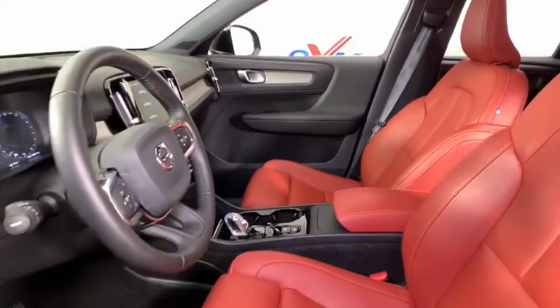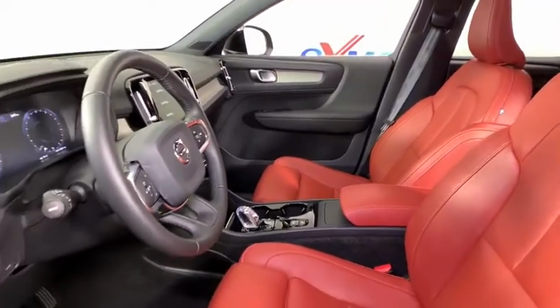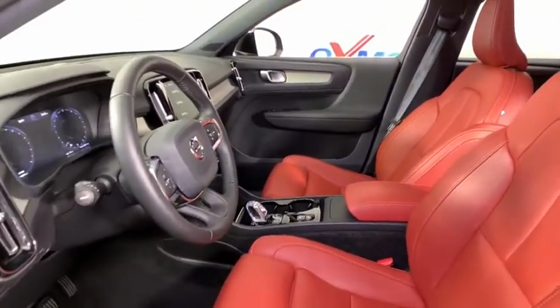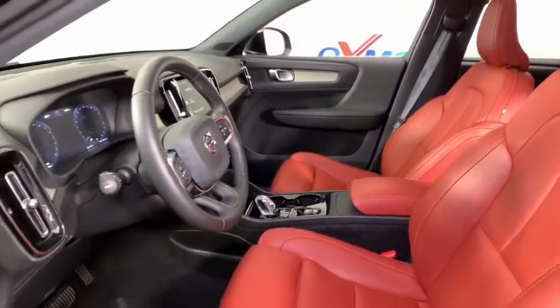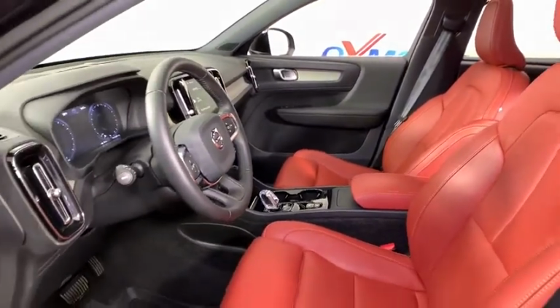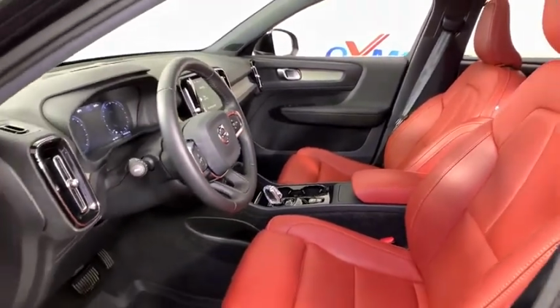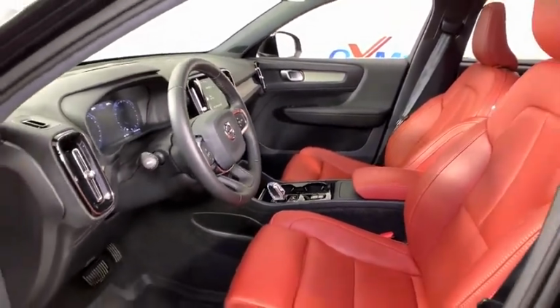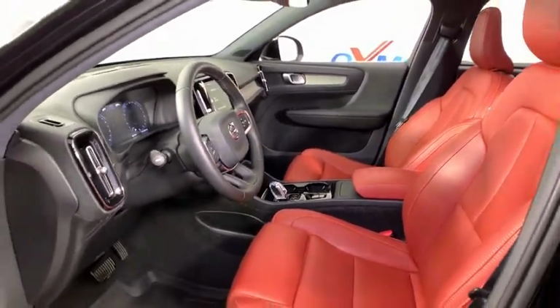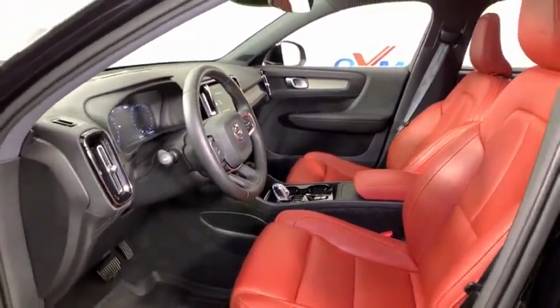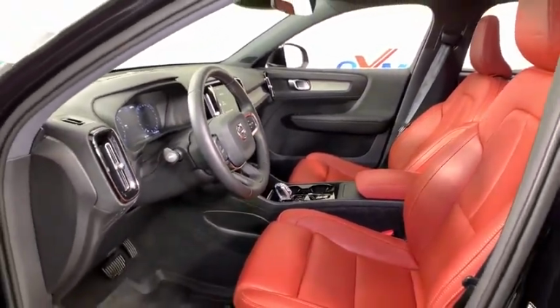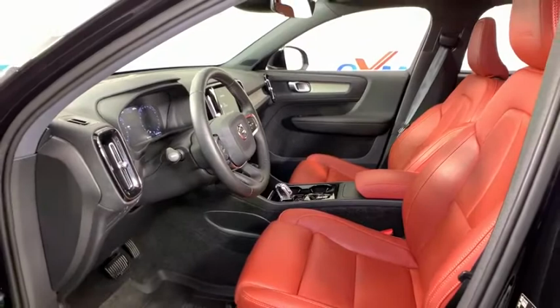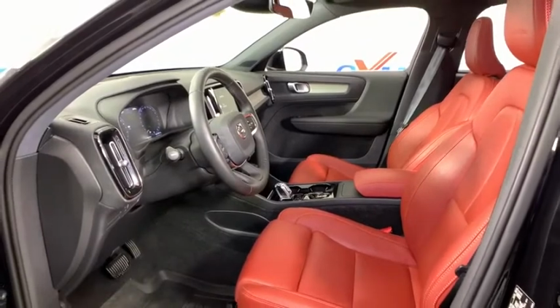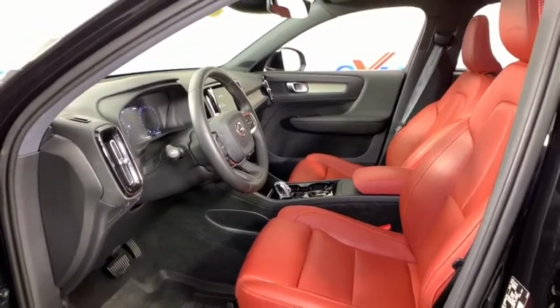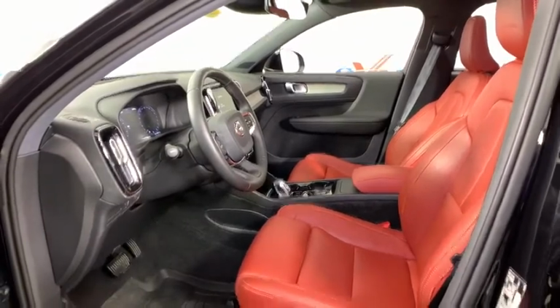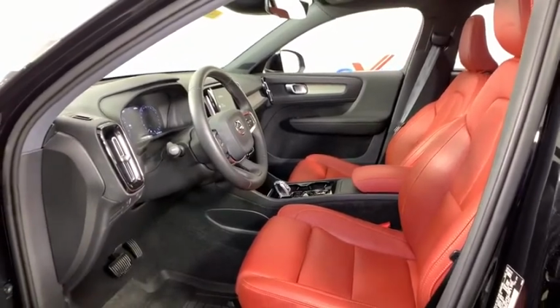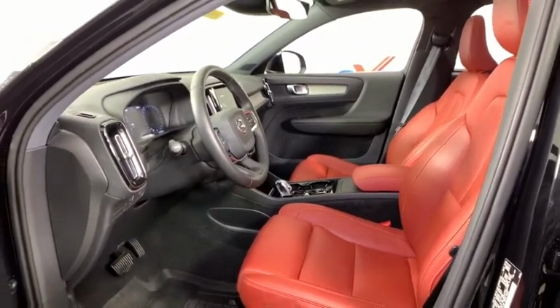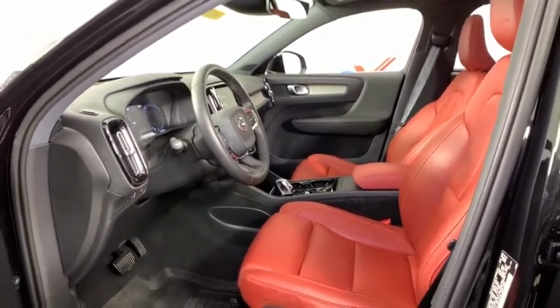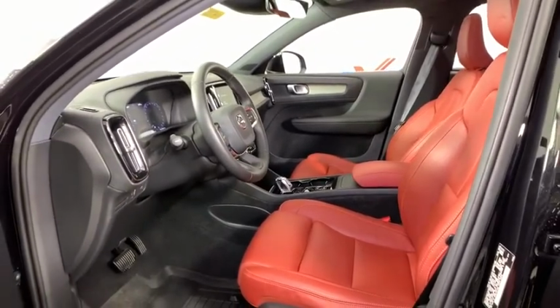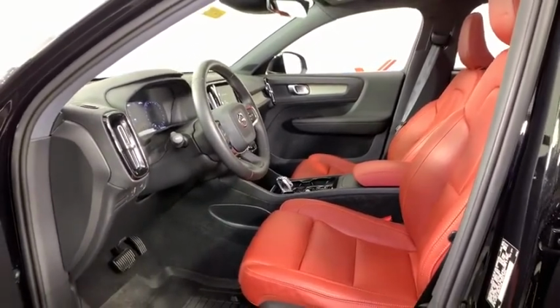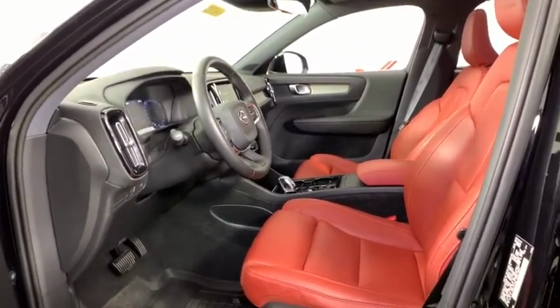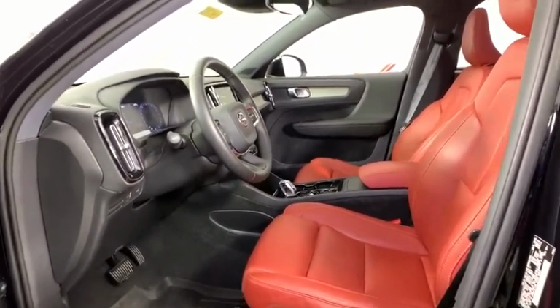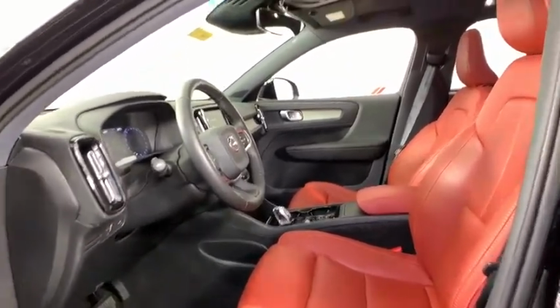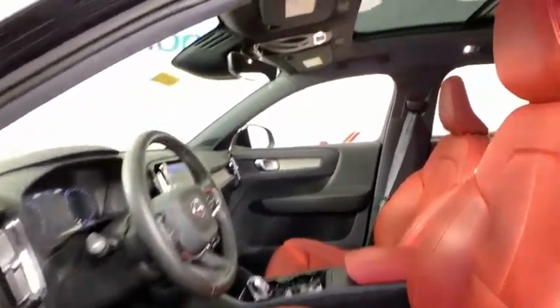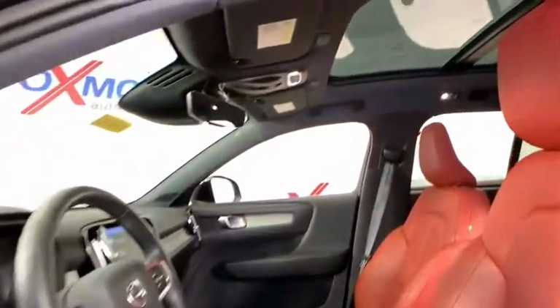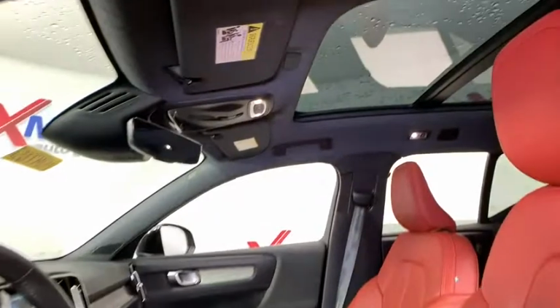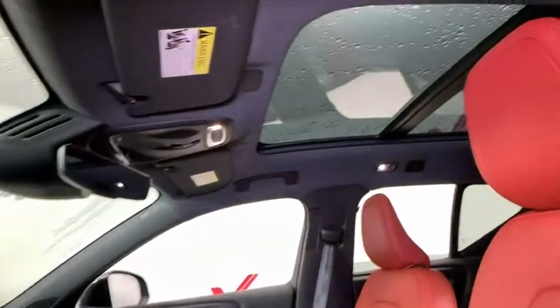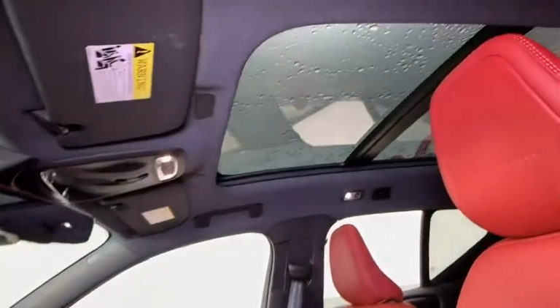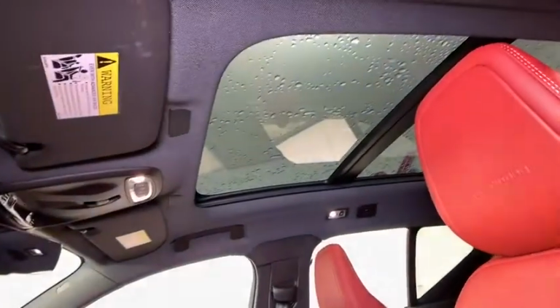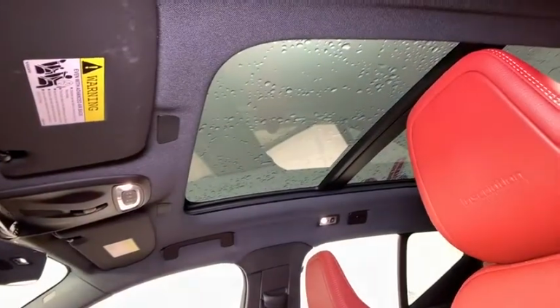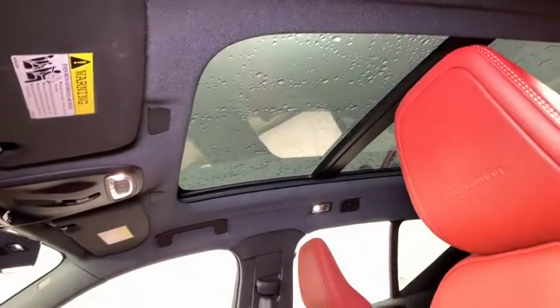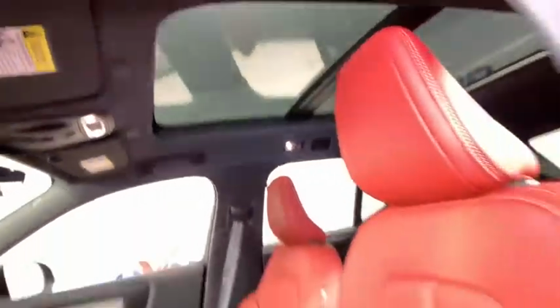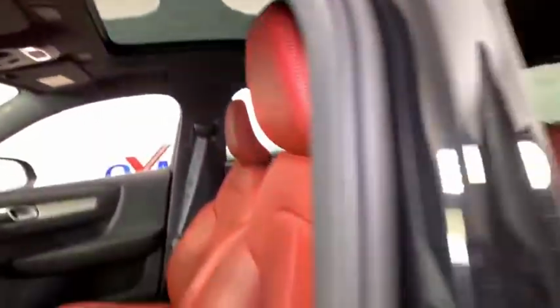This vehicle has less than 15,000 miles. Here are some of this vehicle's great options: heated seats, backup camera, navigation system, power liftgate, power passenger seat, traction control.